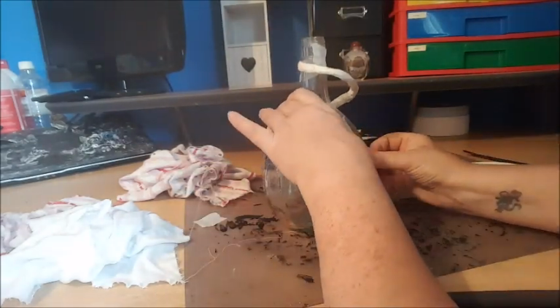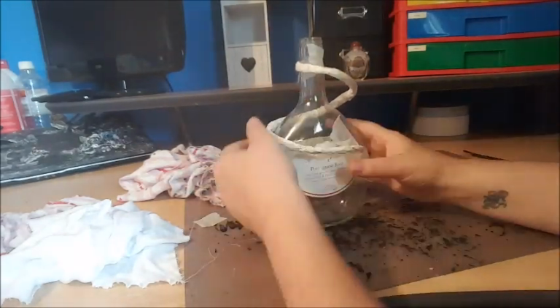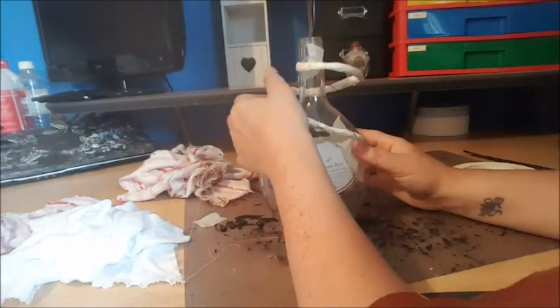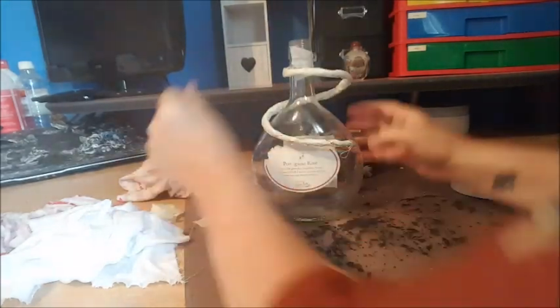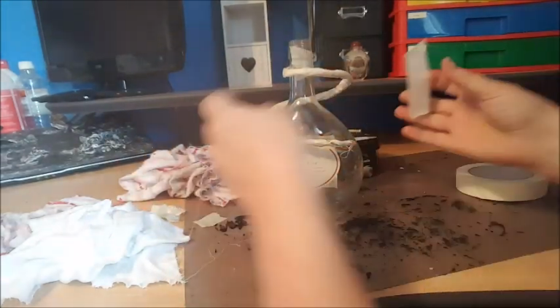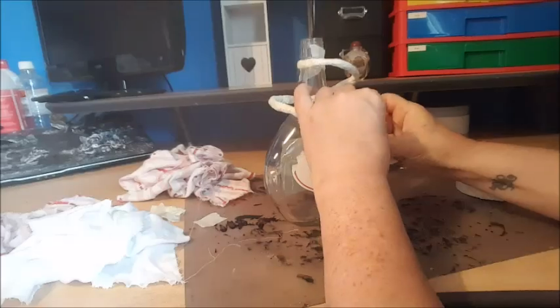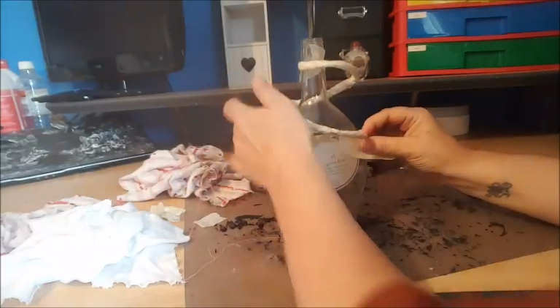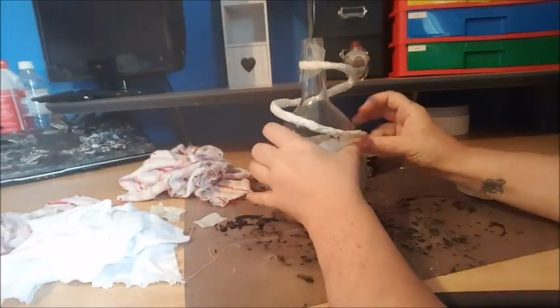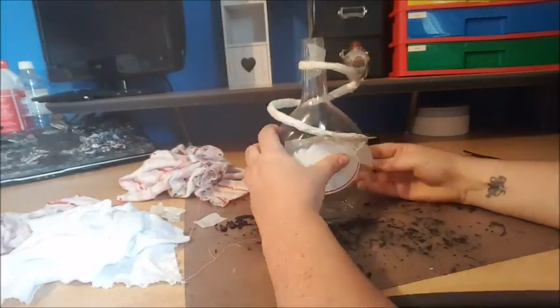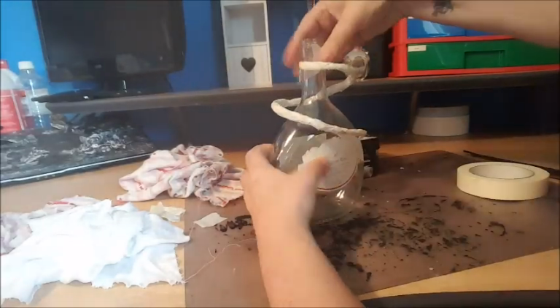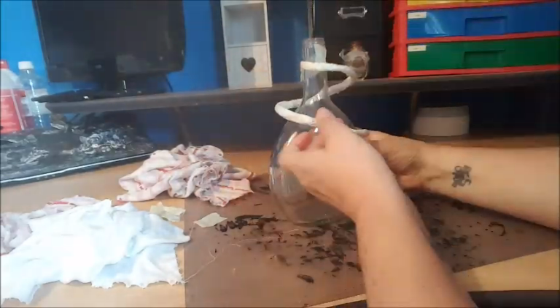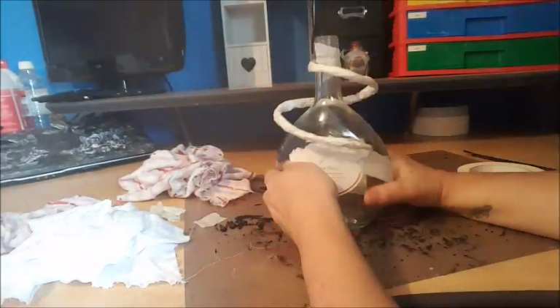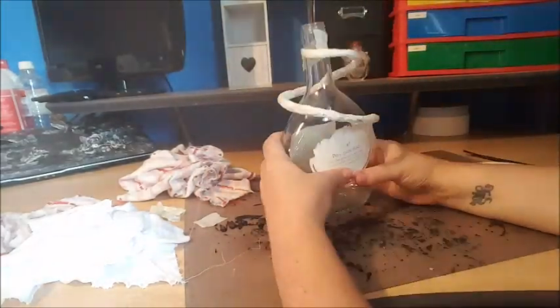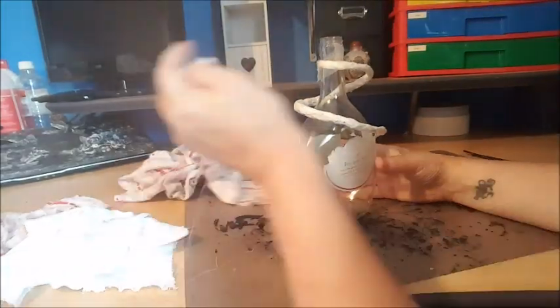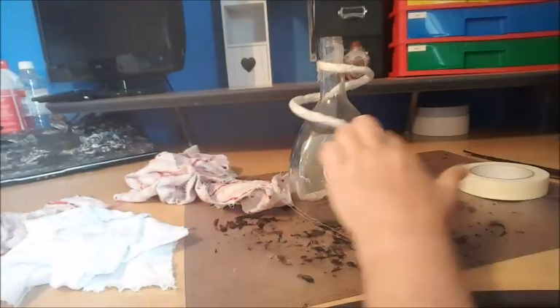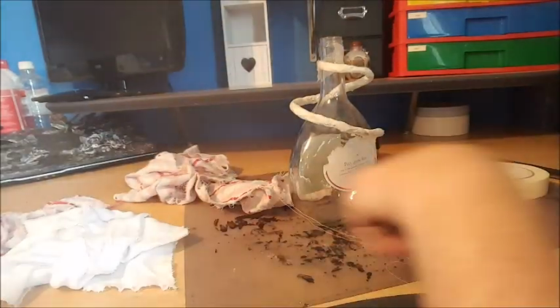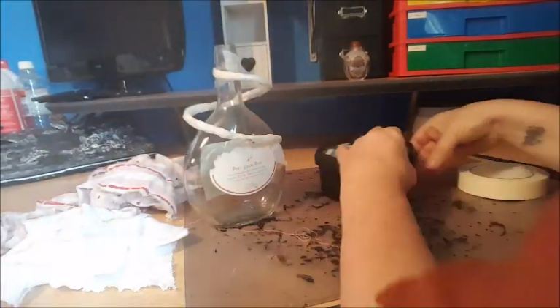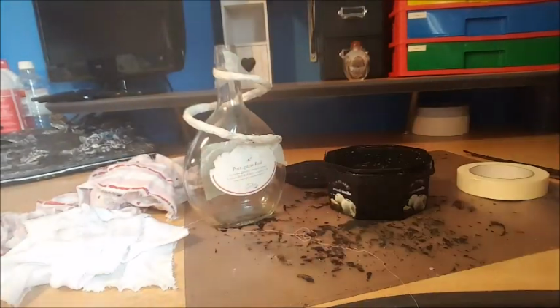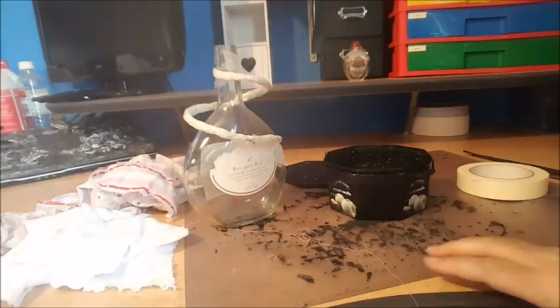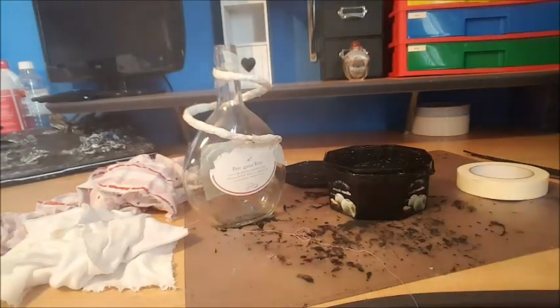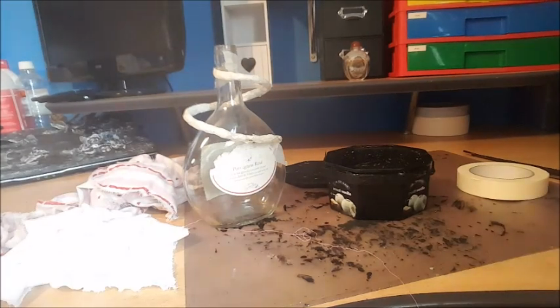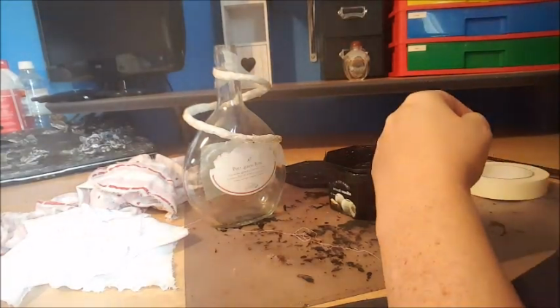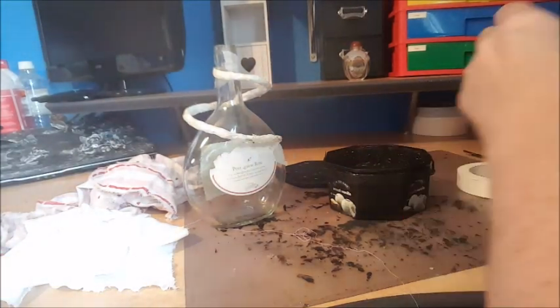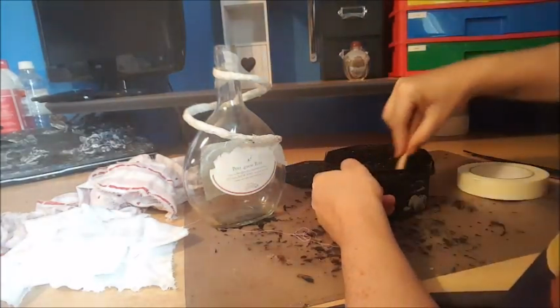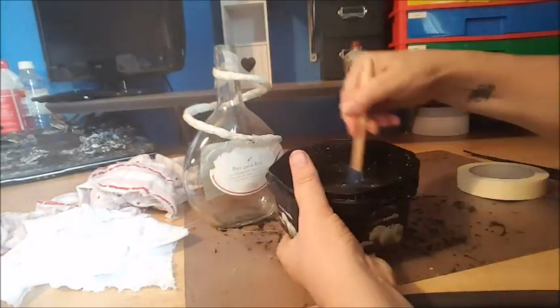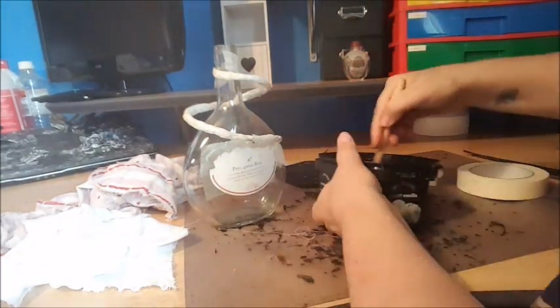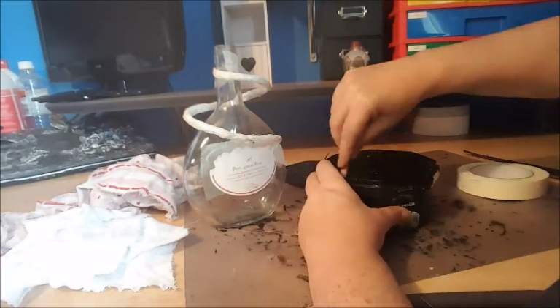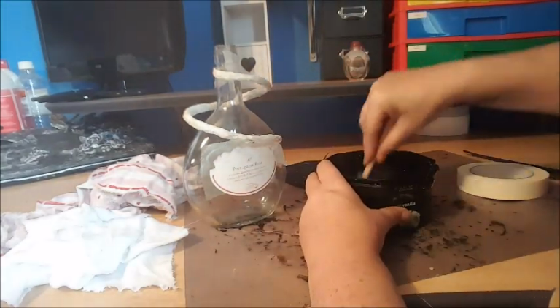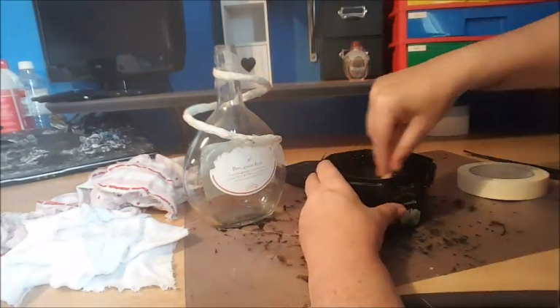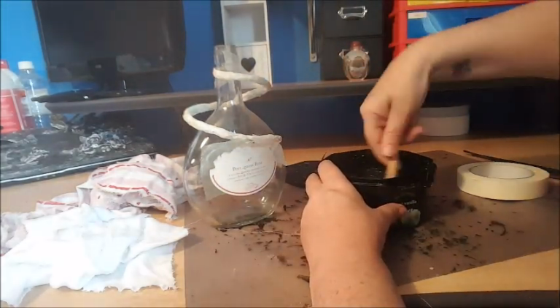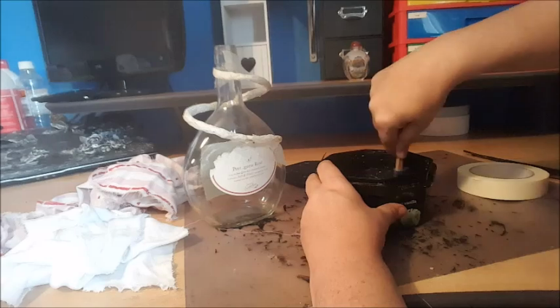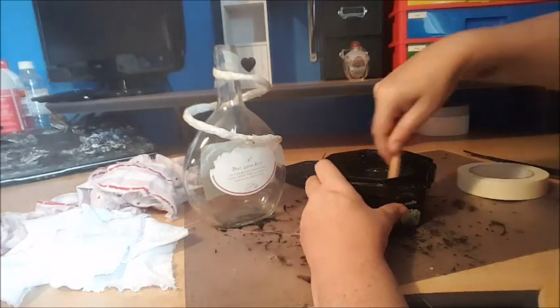I had already thought I wanted to have a kind of twisty look to it, so I had made an armature already using wire and some aluminium foil and some masking tape.